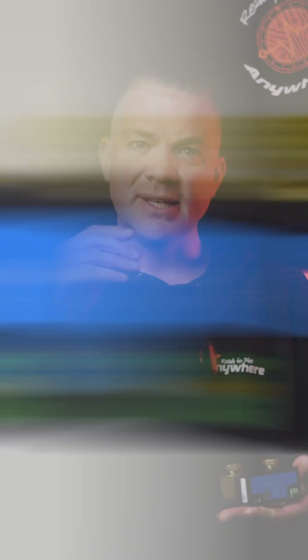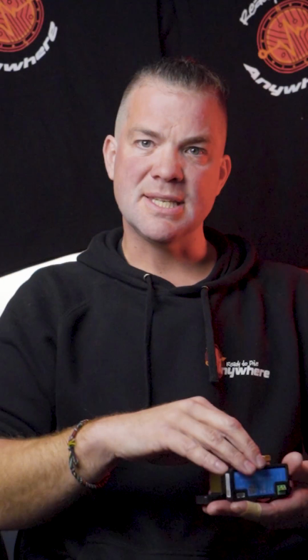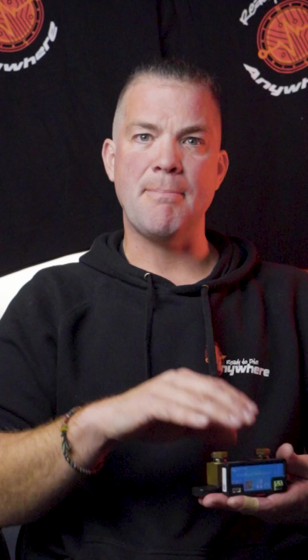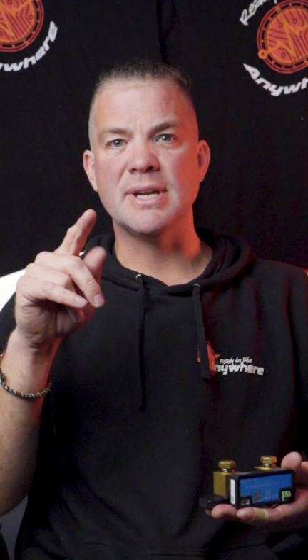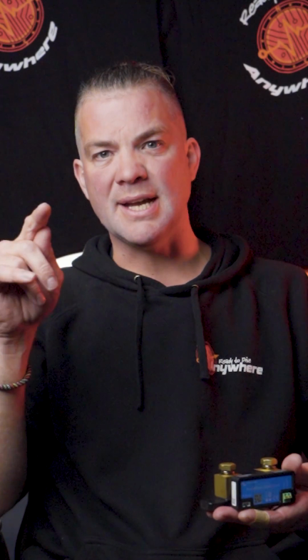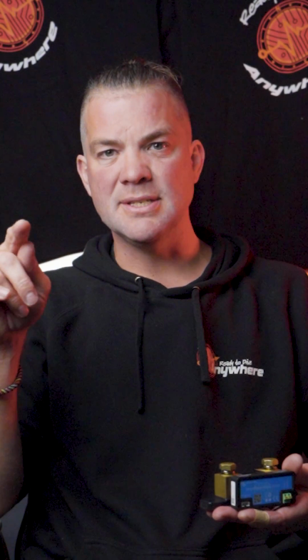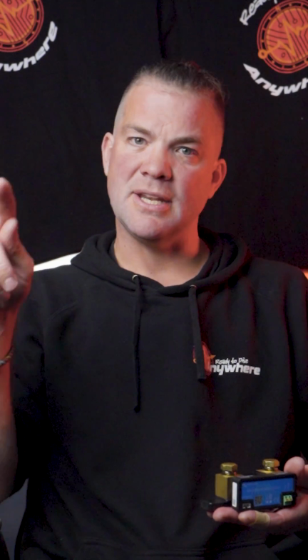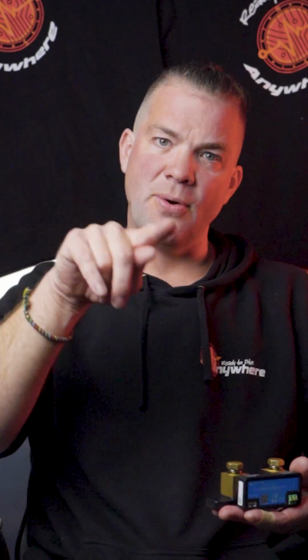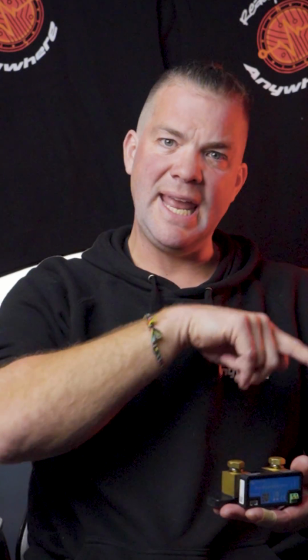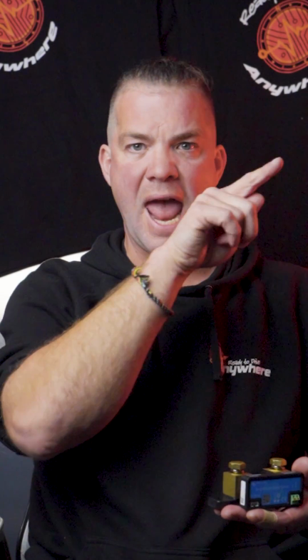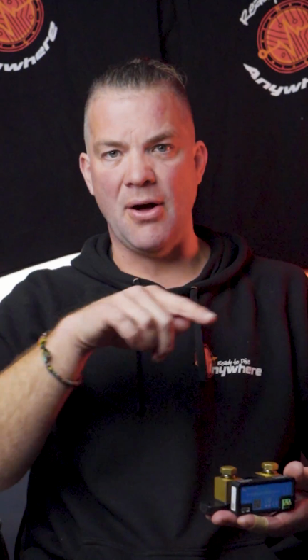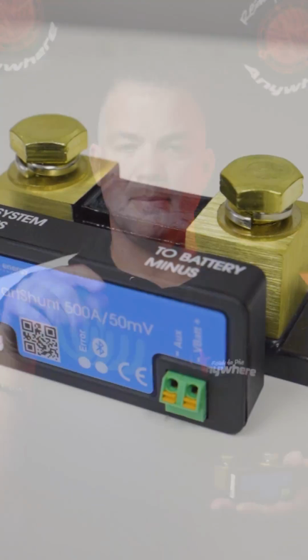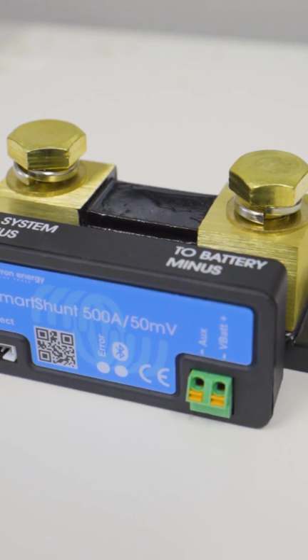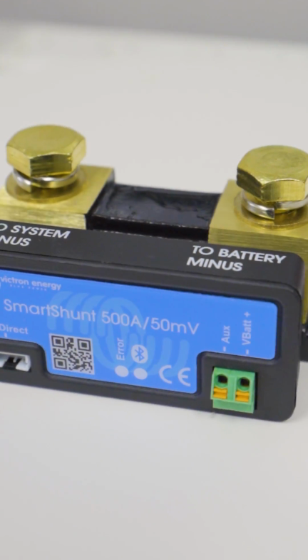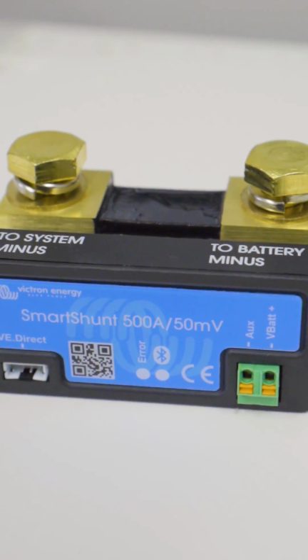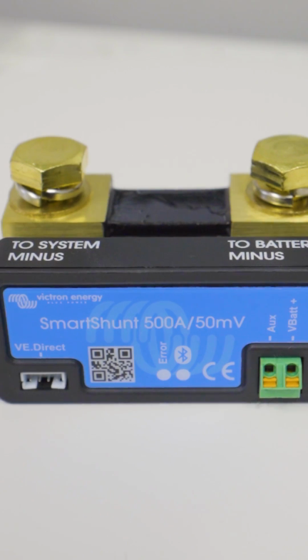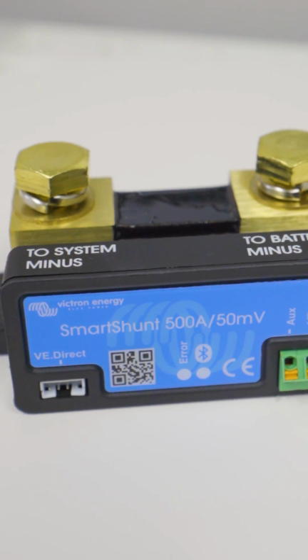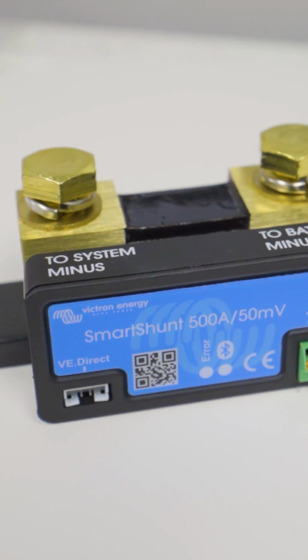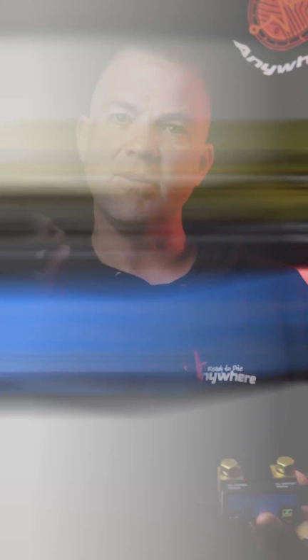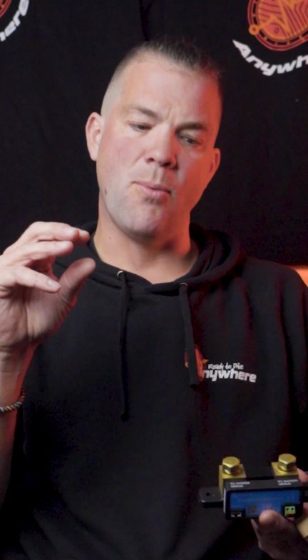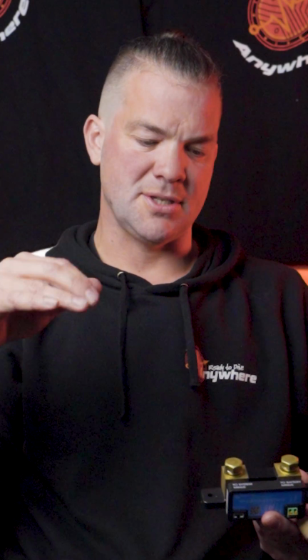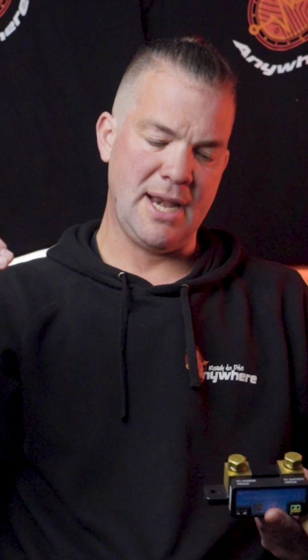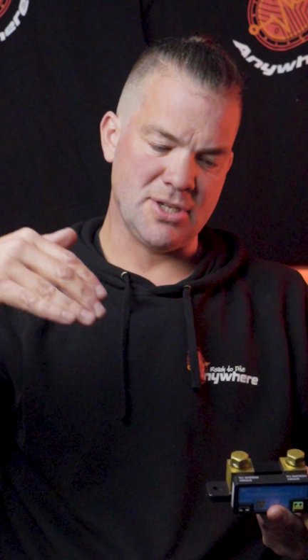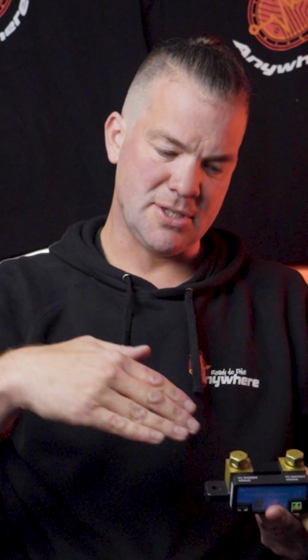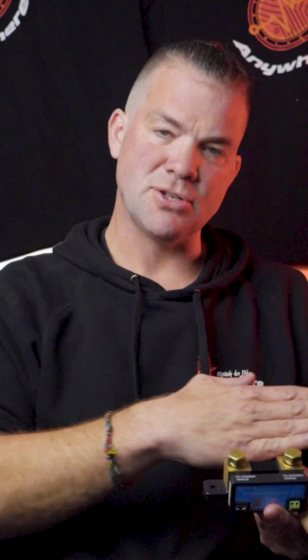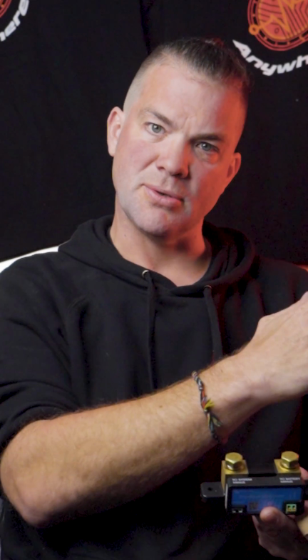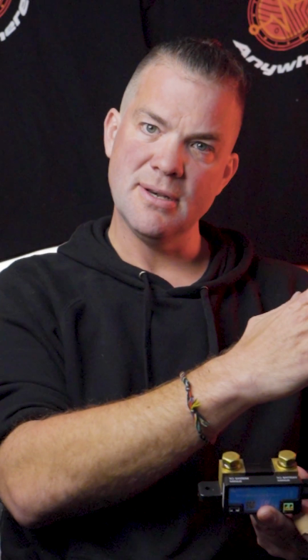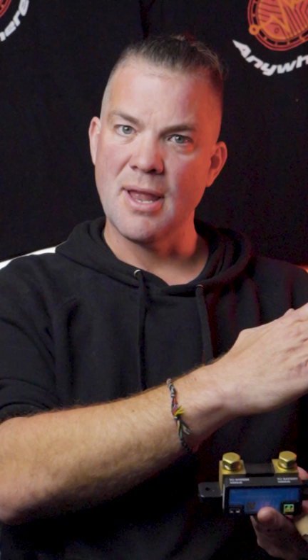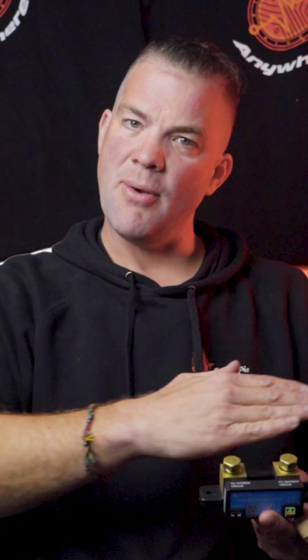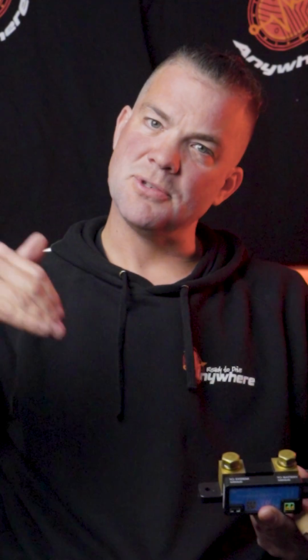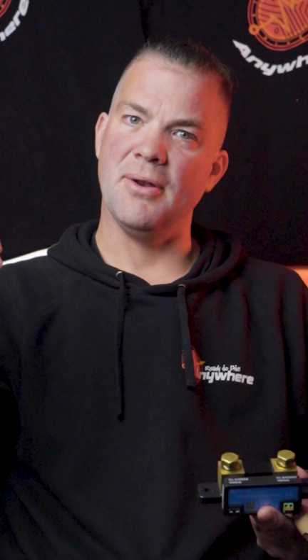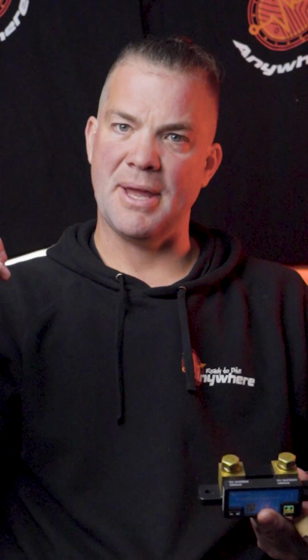It does this by measuring the current that is flowing in and out of your battery. That acts a lot like a flow meter for water, so you can imagine it's just measuring what goes in and what goes back out of the battery.